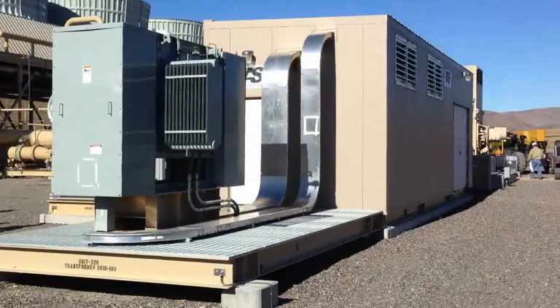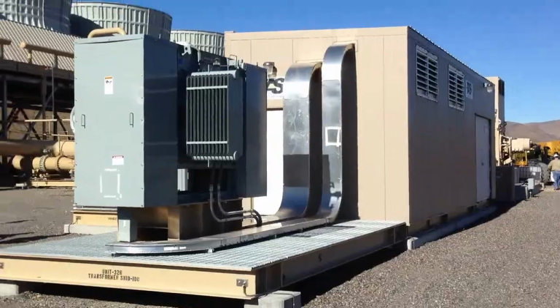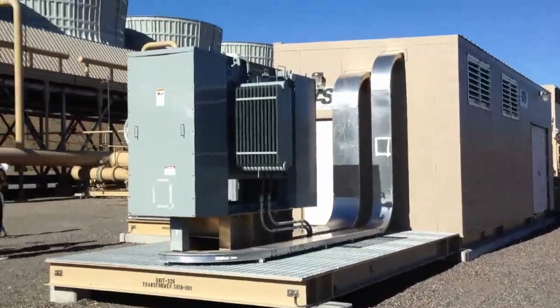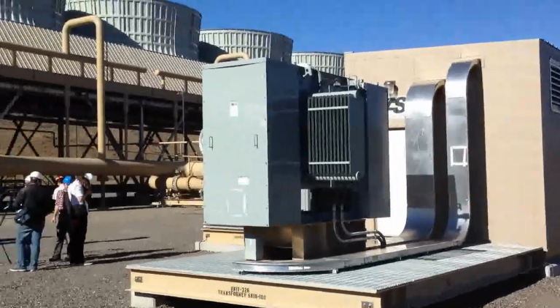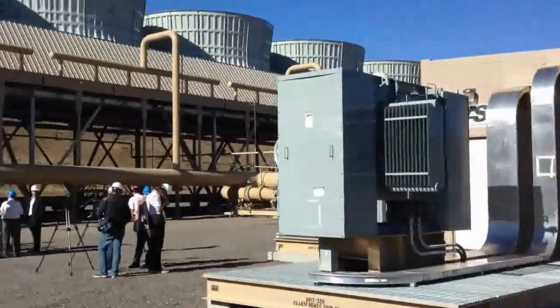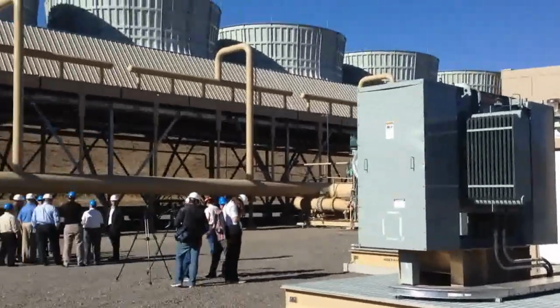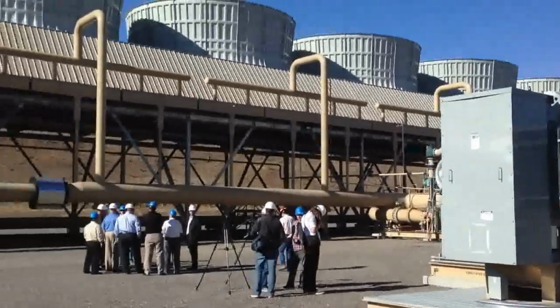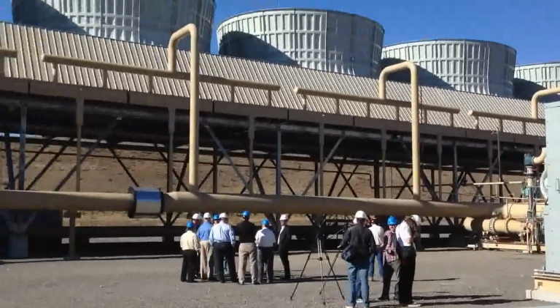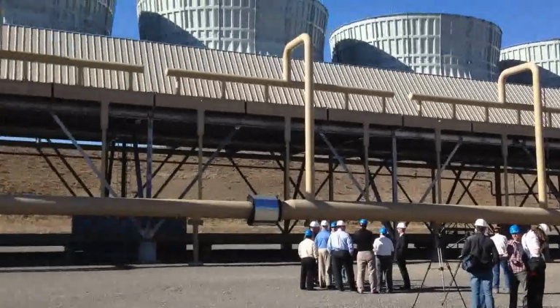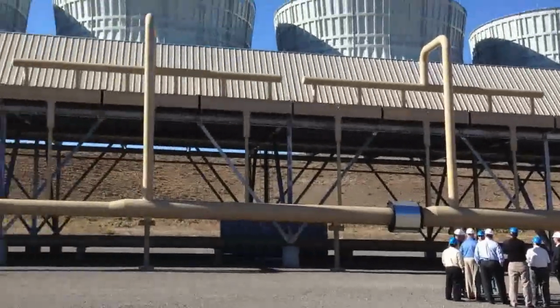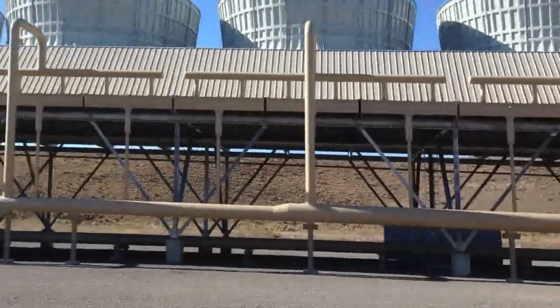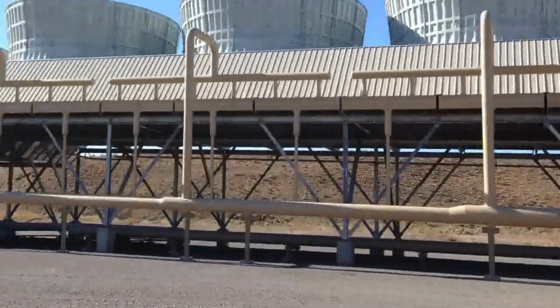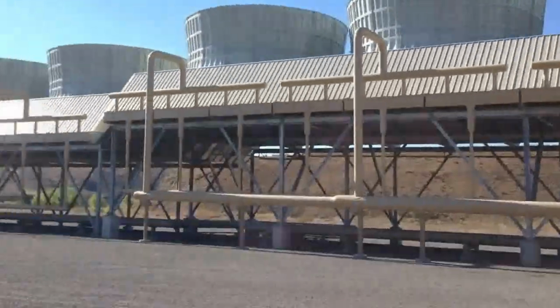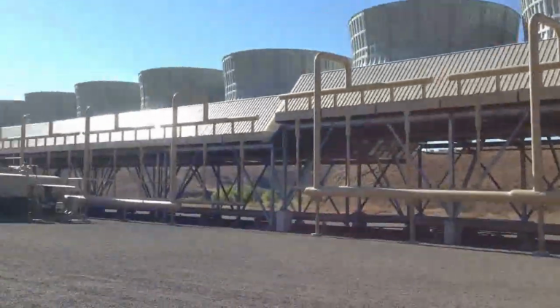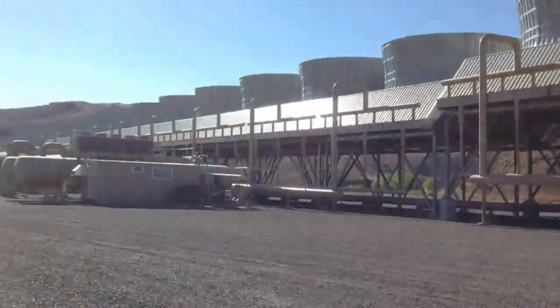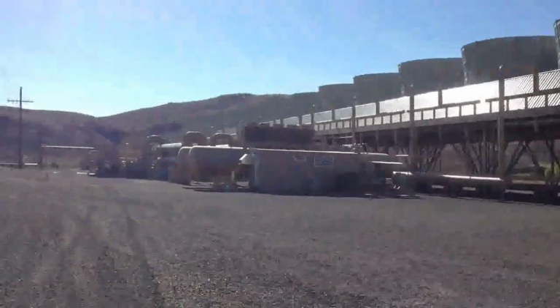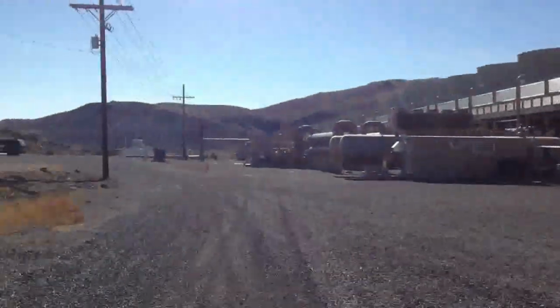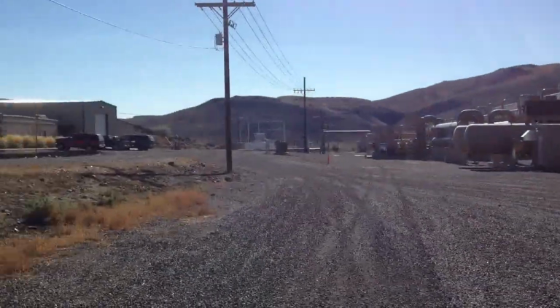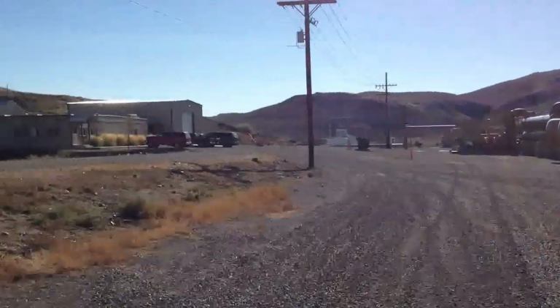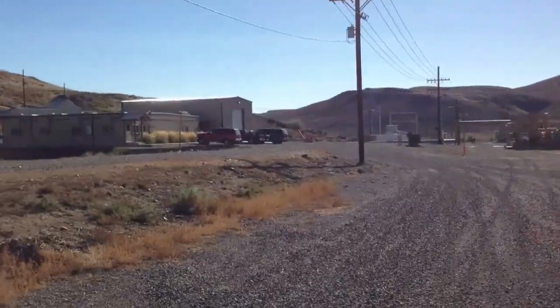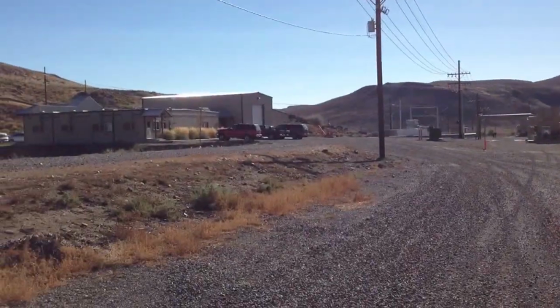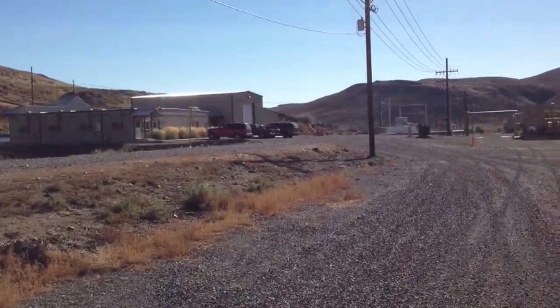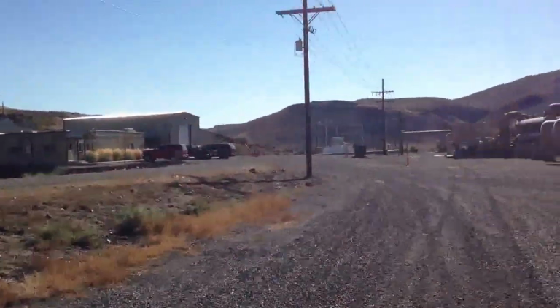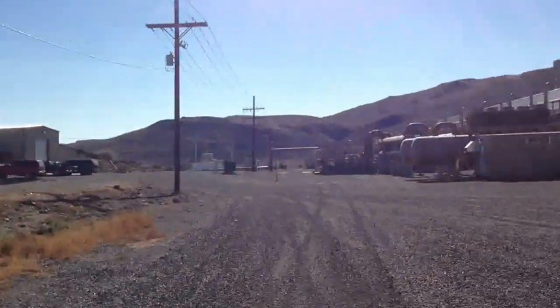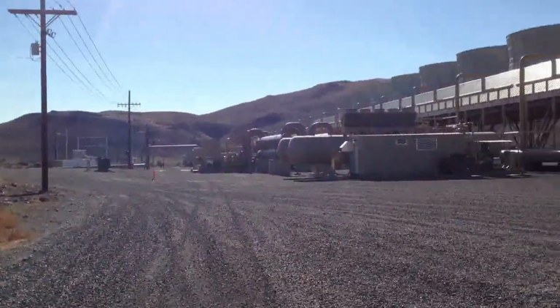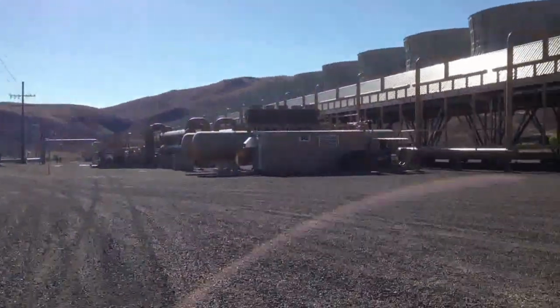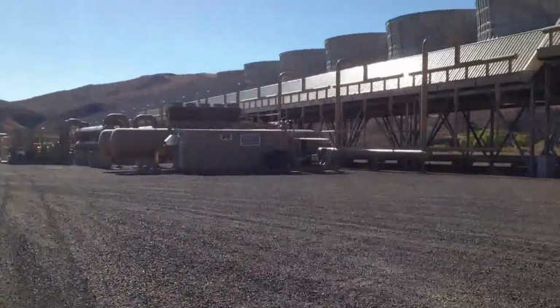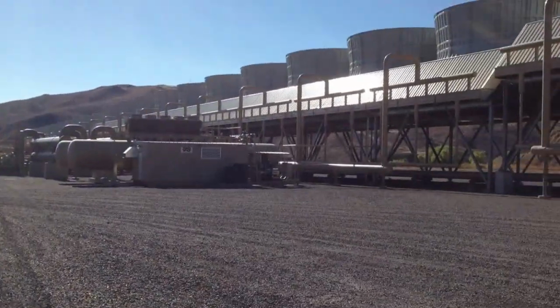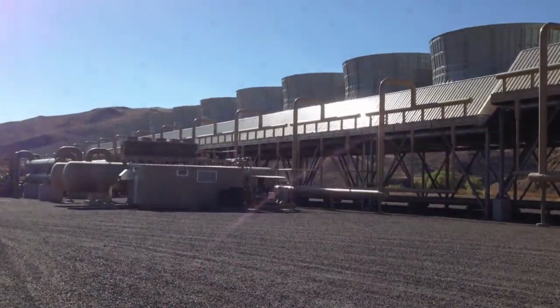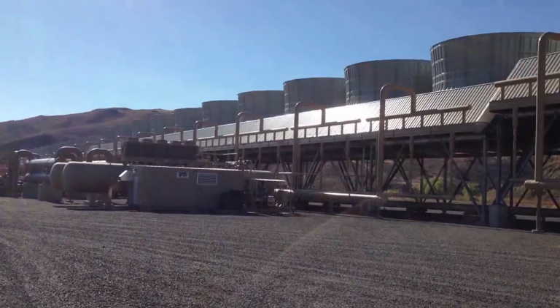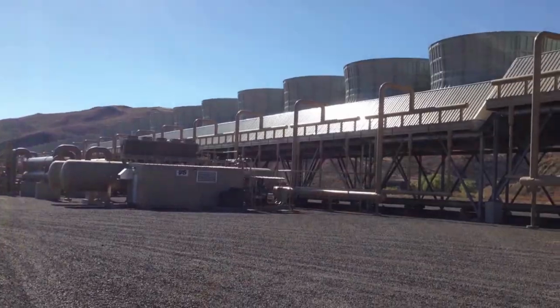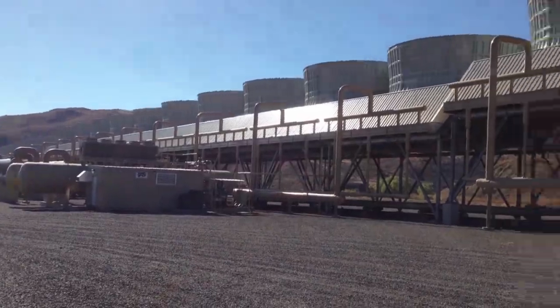We're at the Neal Hot Spring Site, US Geothermal, in Idaho. Ready to do the grand opening.